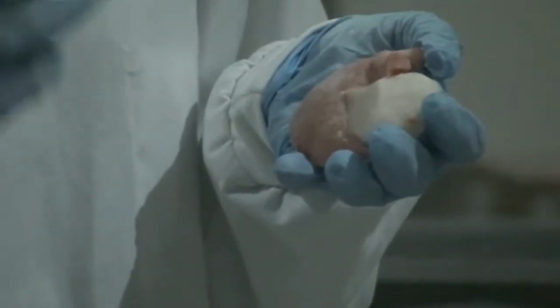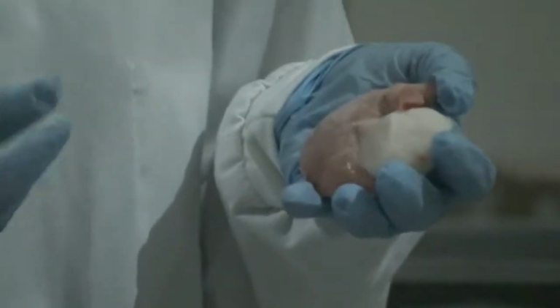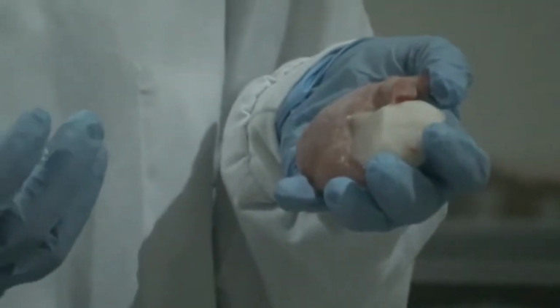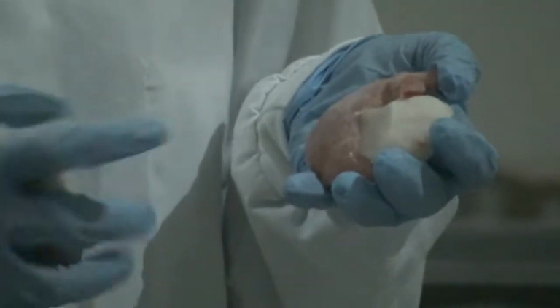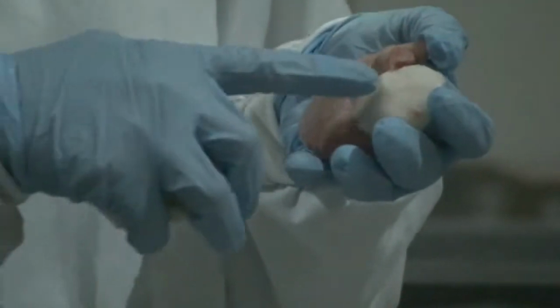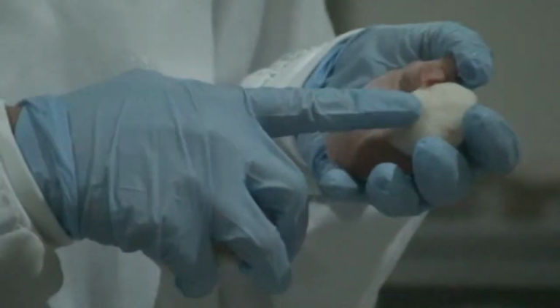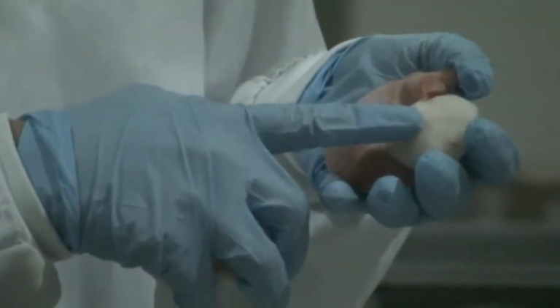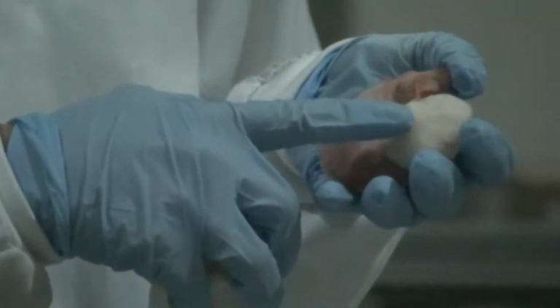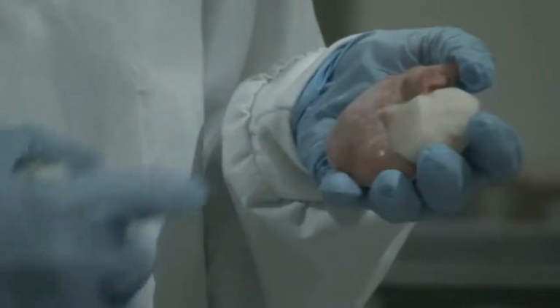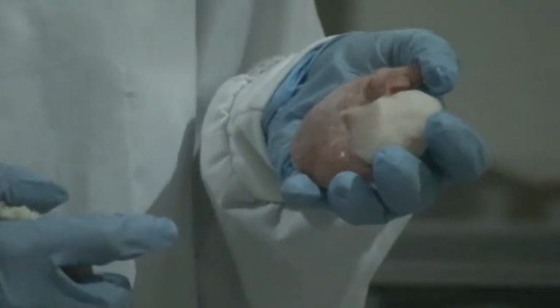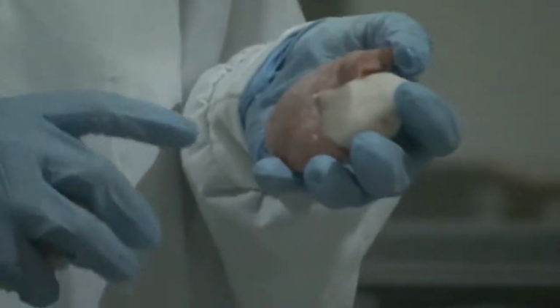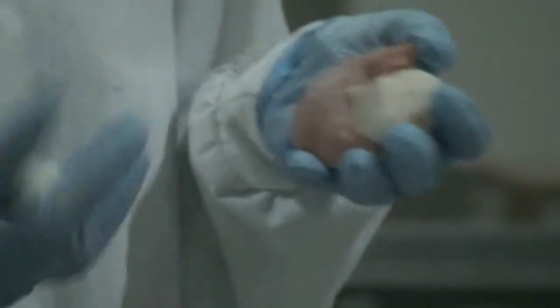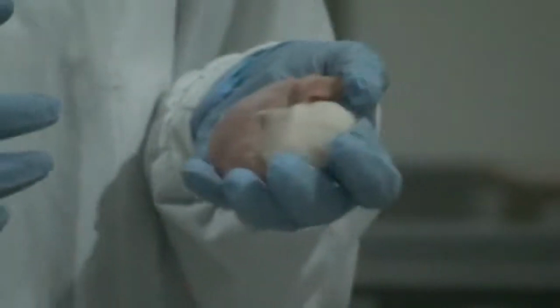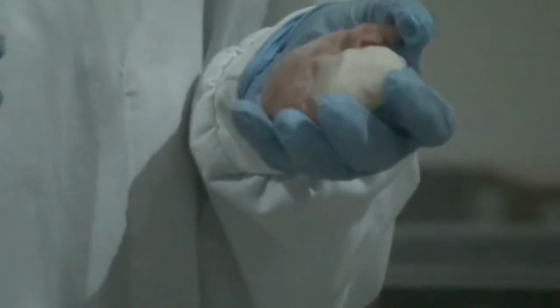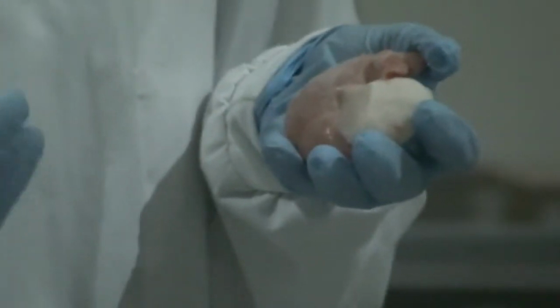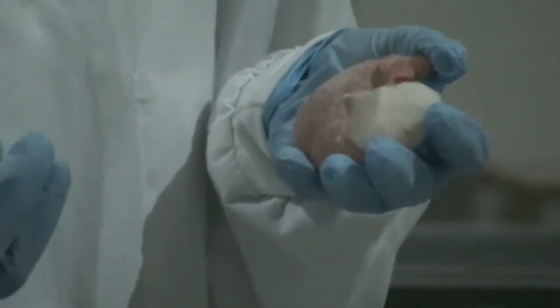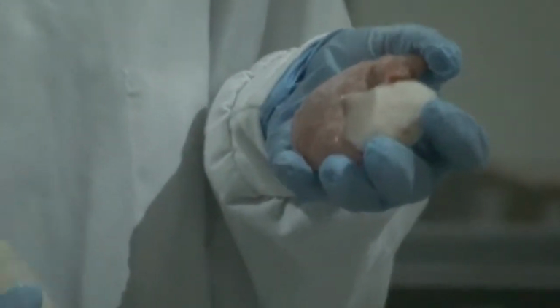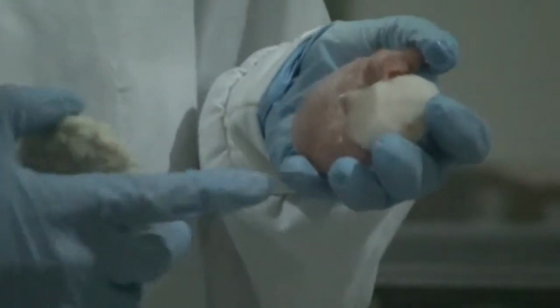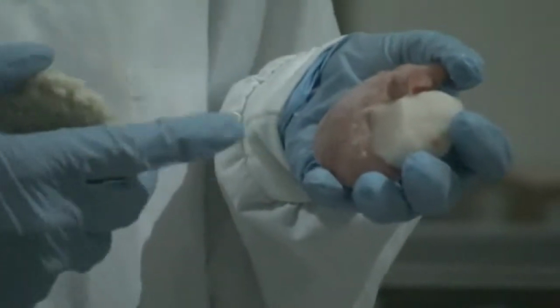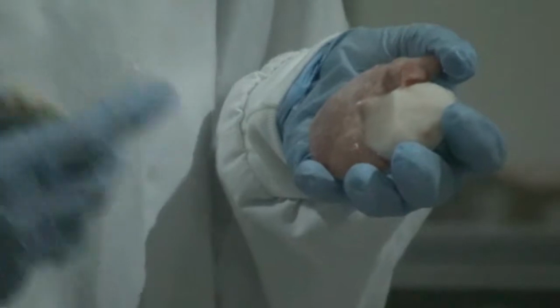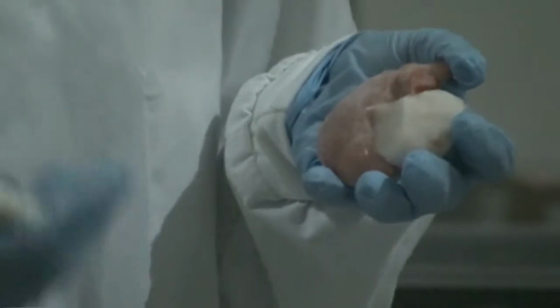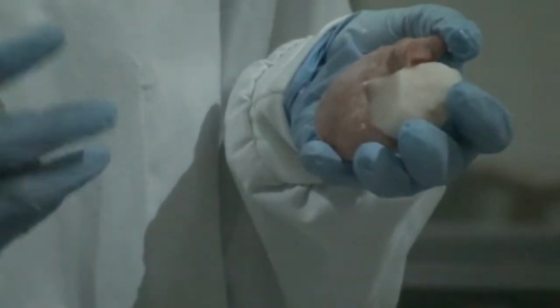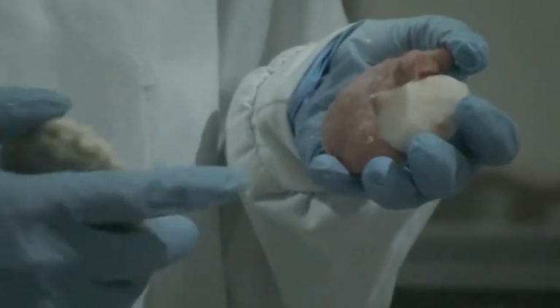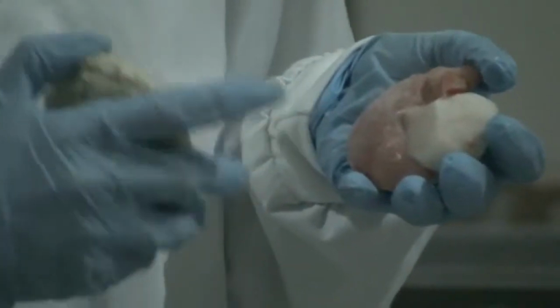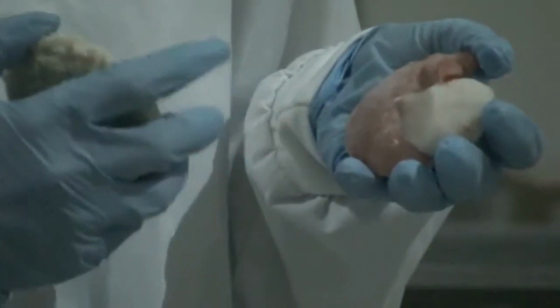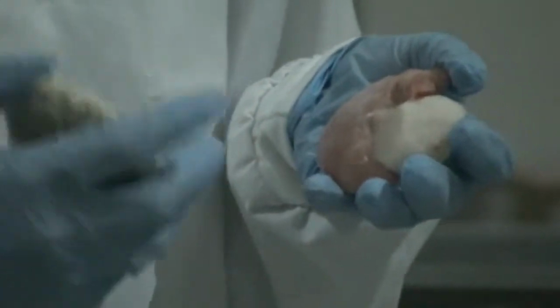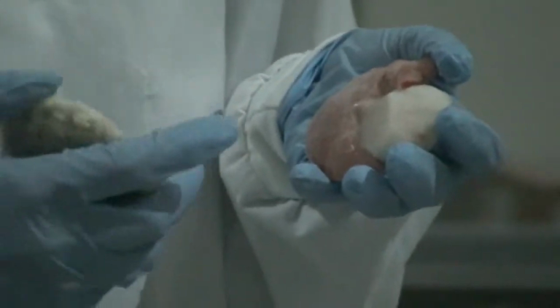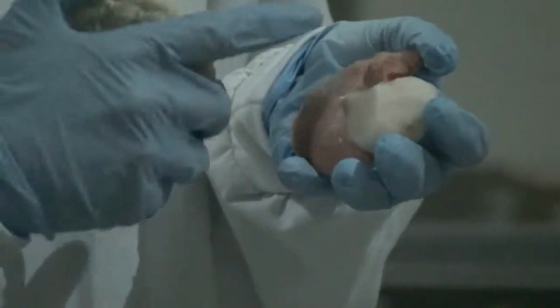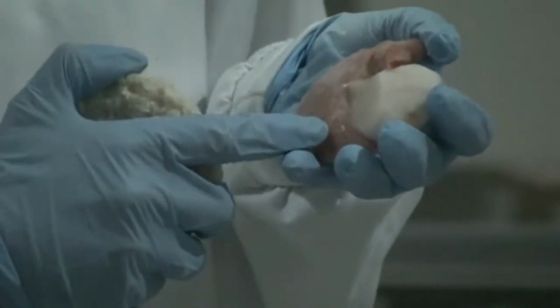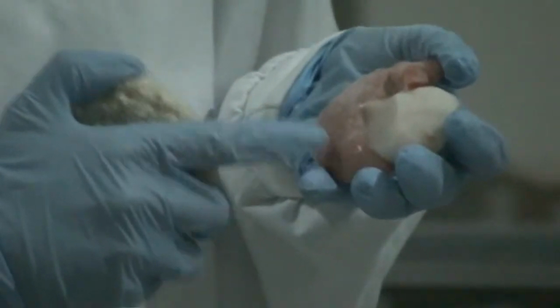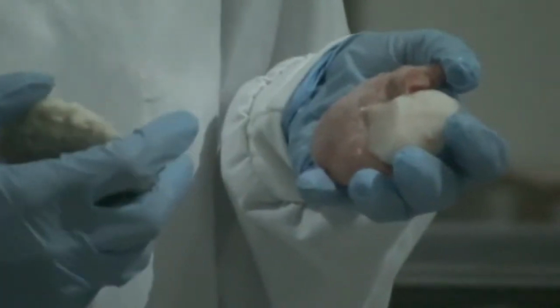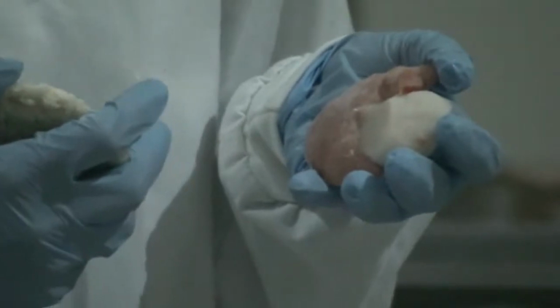There are a lot of formed scallops out there in the market that really aren't a true scallop, so you can be rest assured that you're buying a great scallop when you are buying one with the roe on.